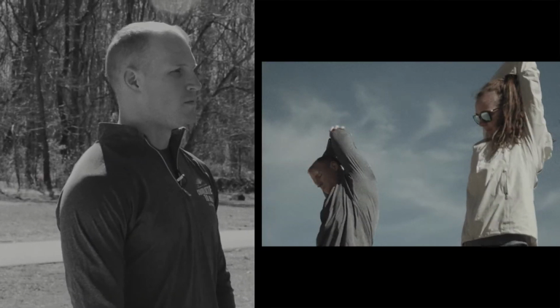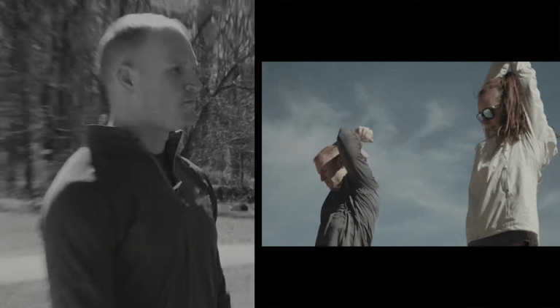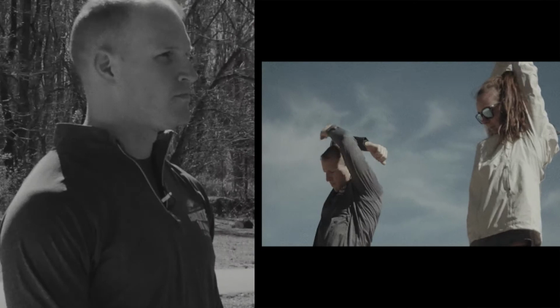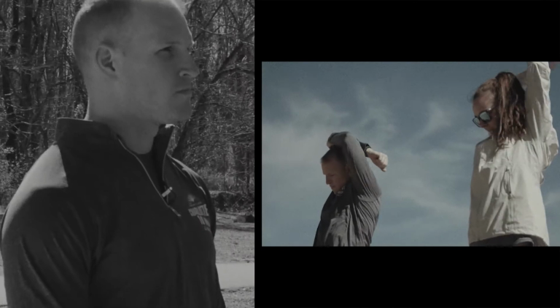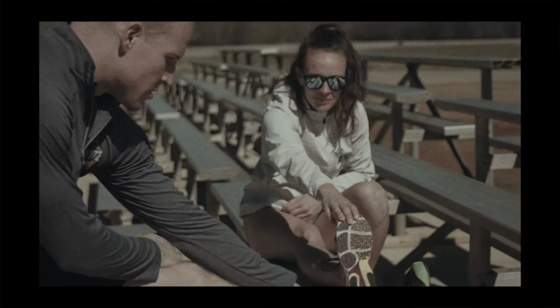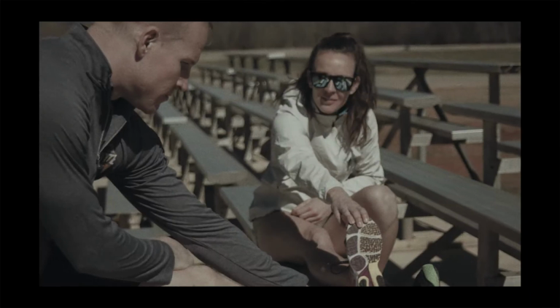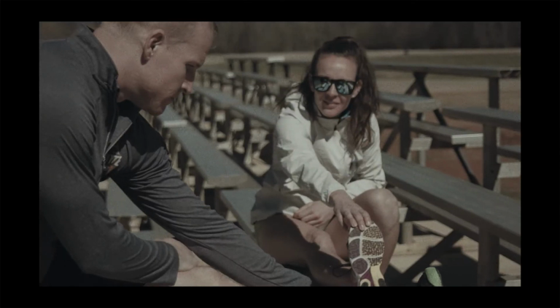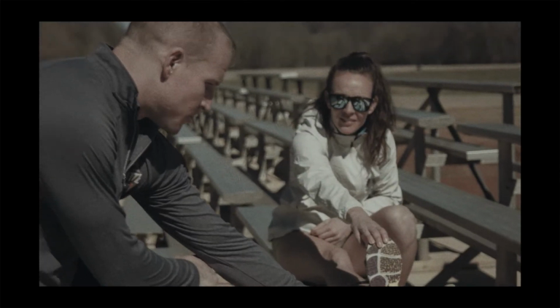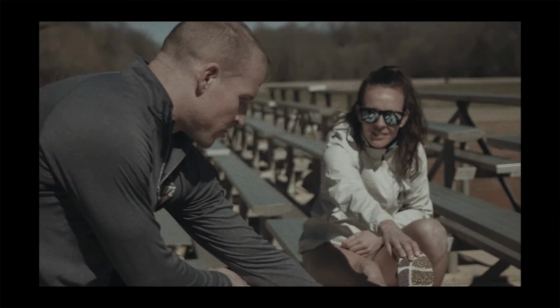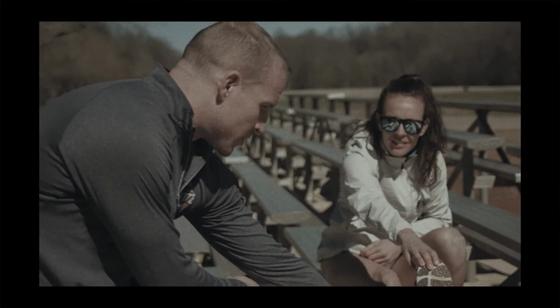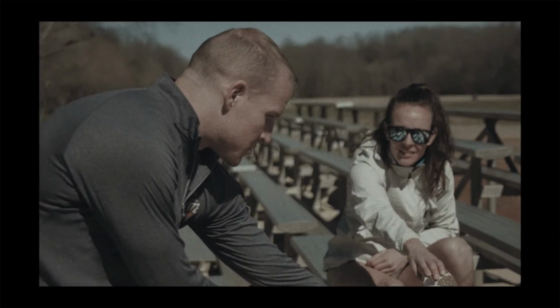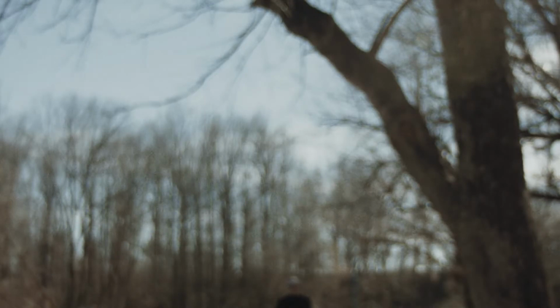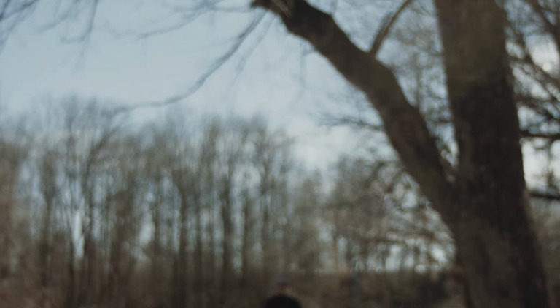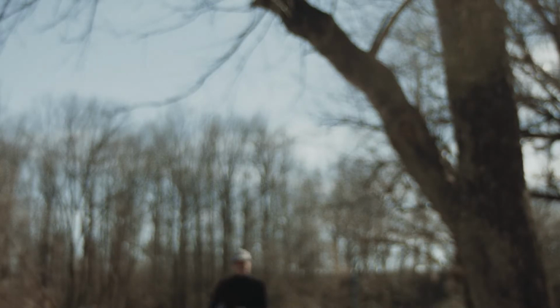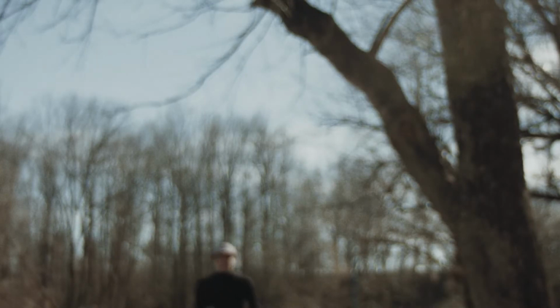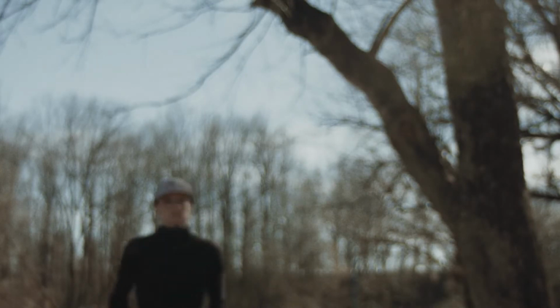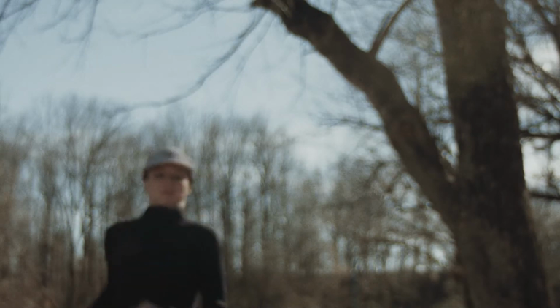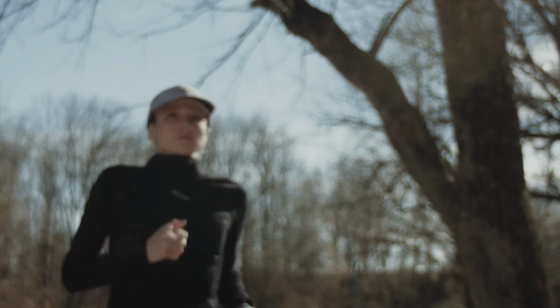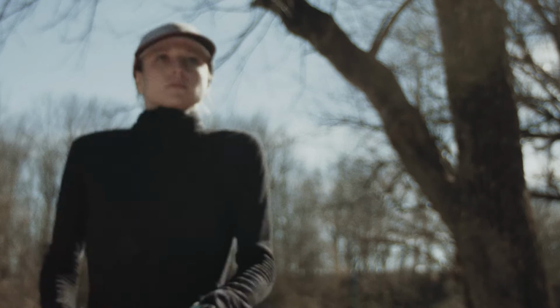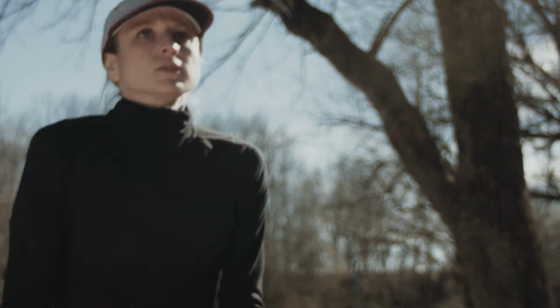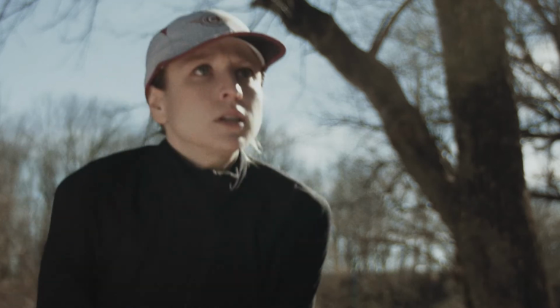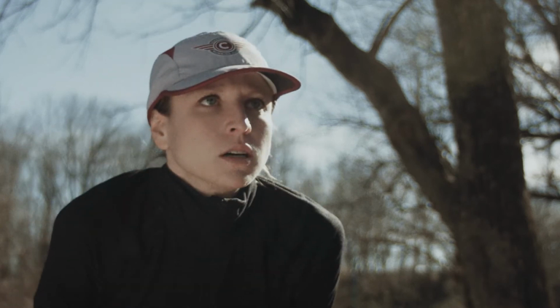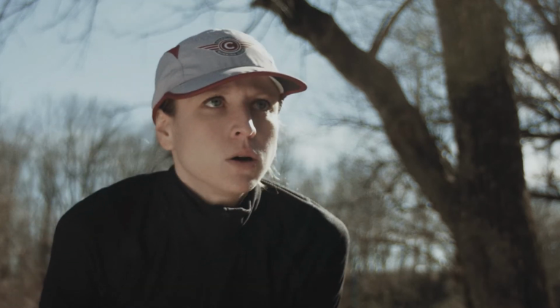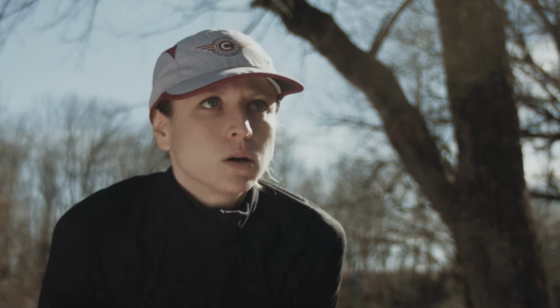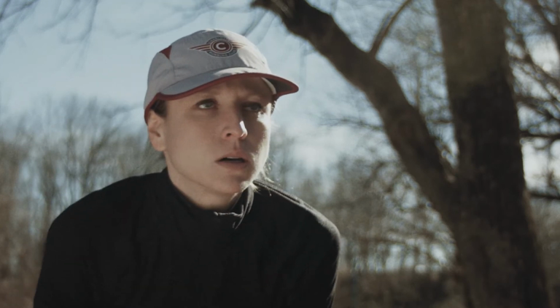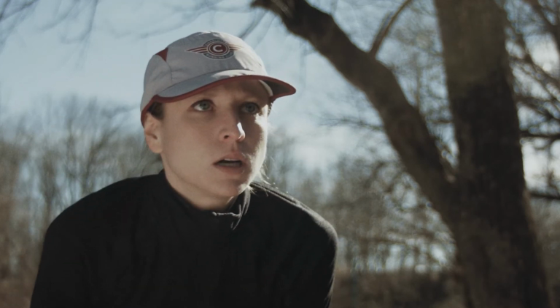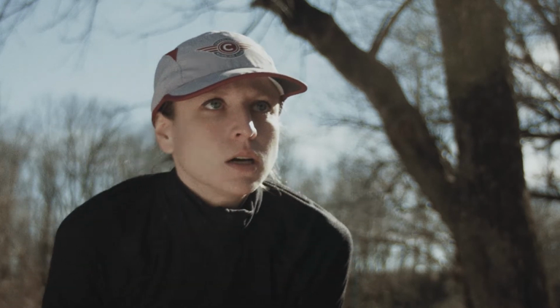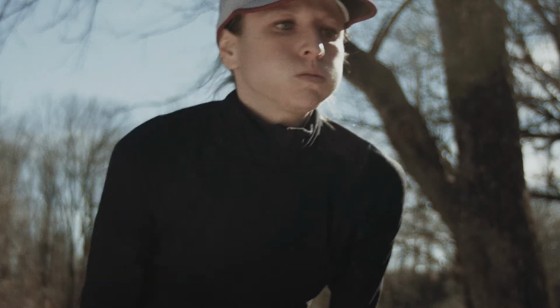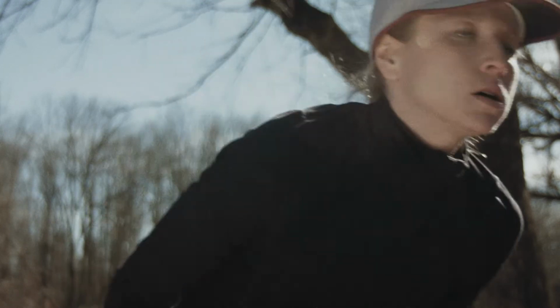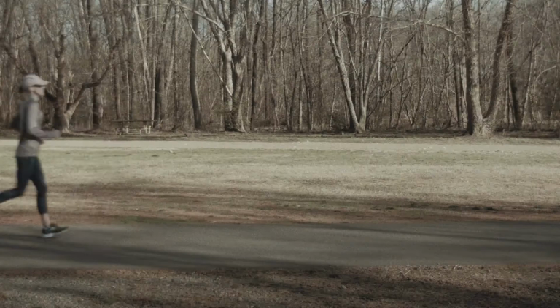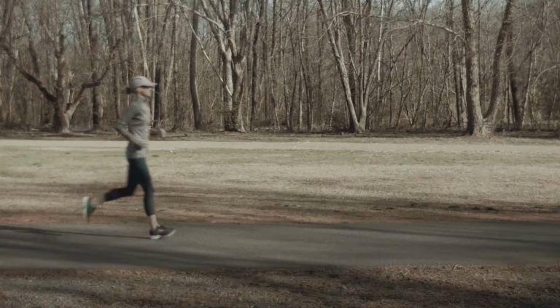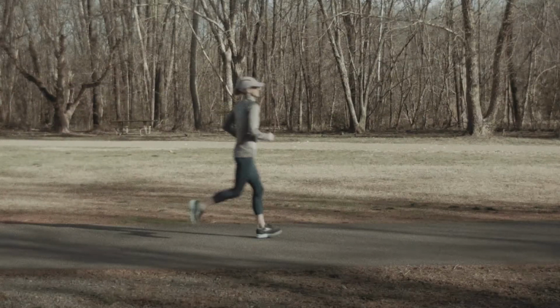After you run, you feel loose, you feel relaxed. I run because it makes me feel powerful, makes me happy. I love it.